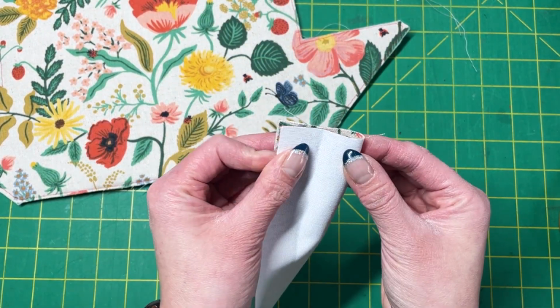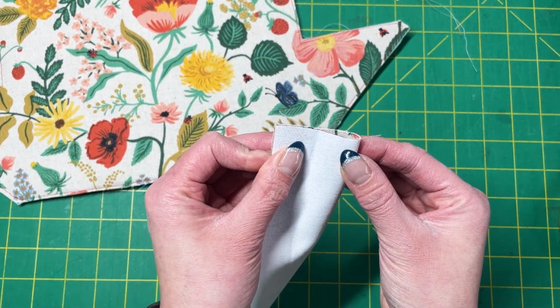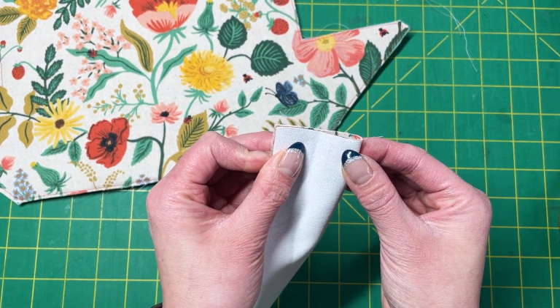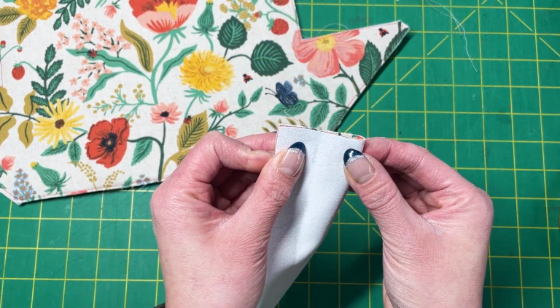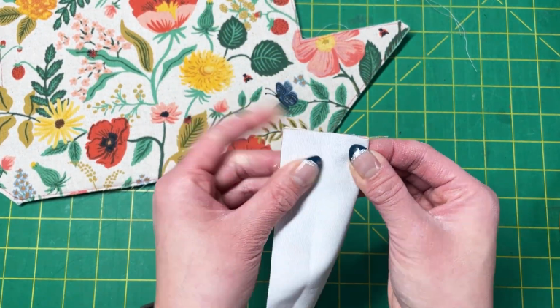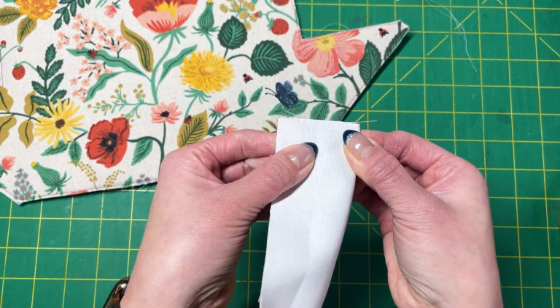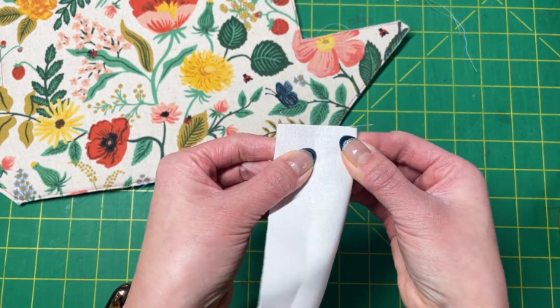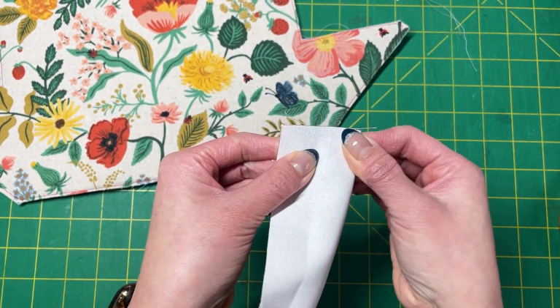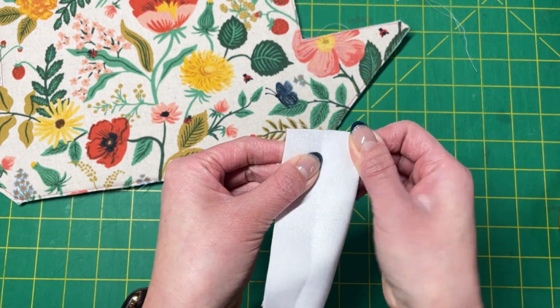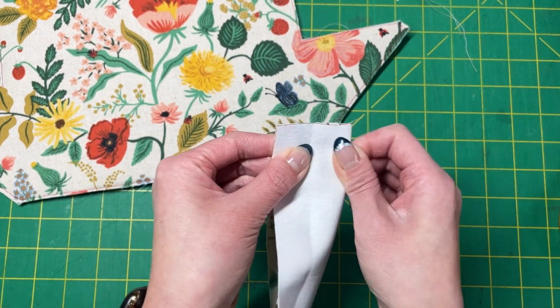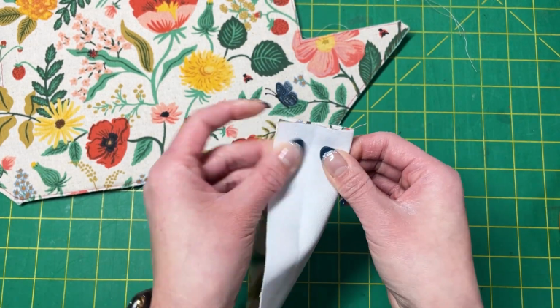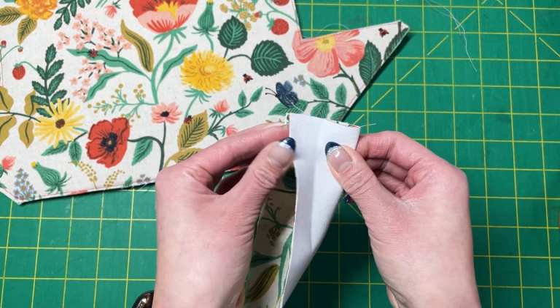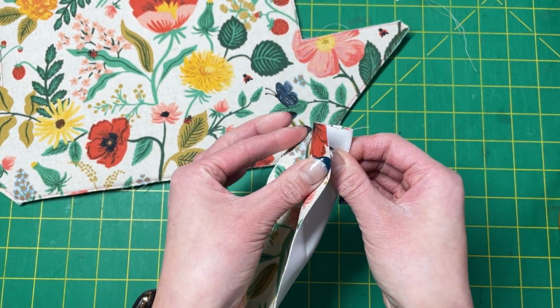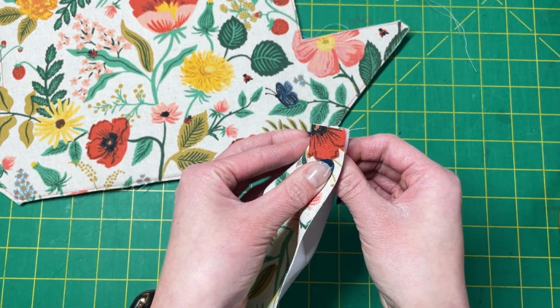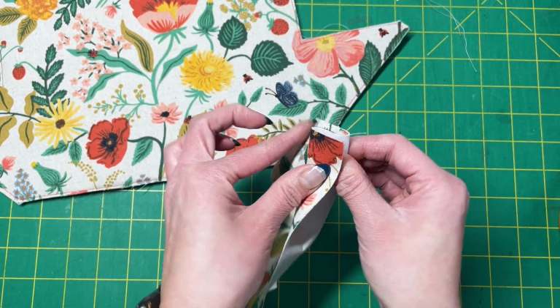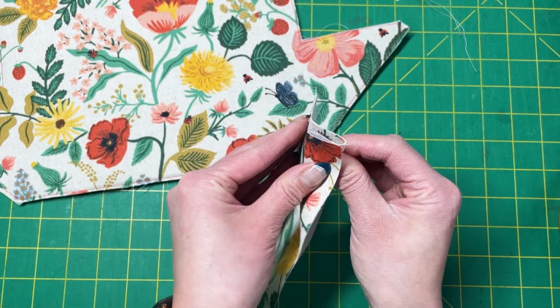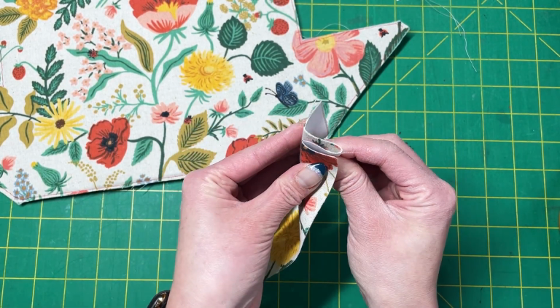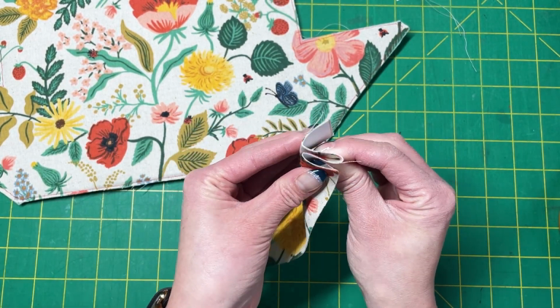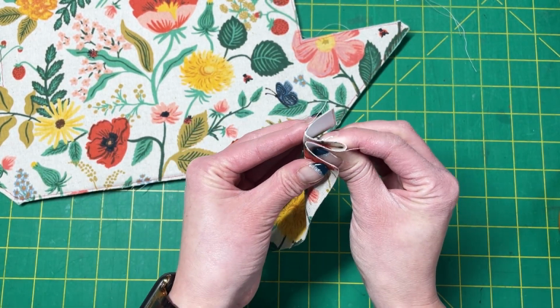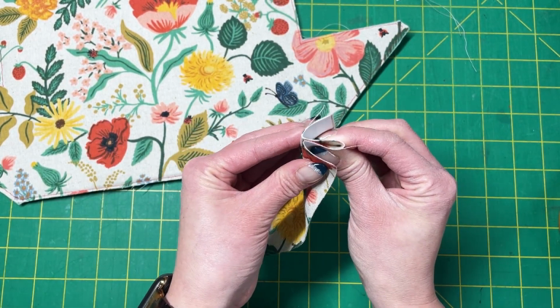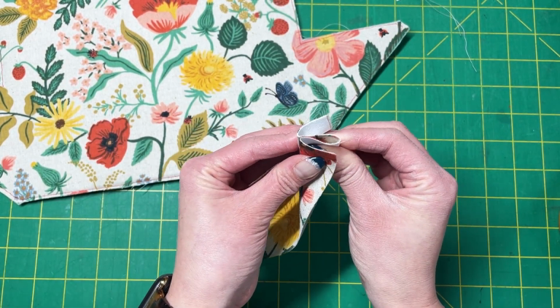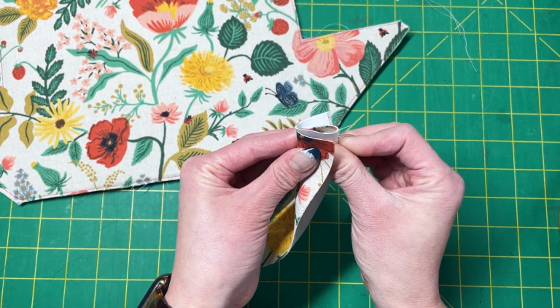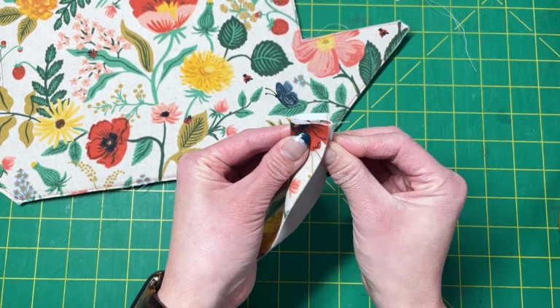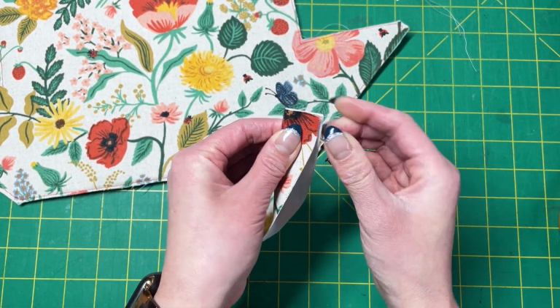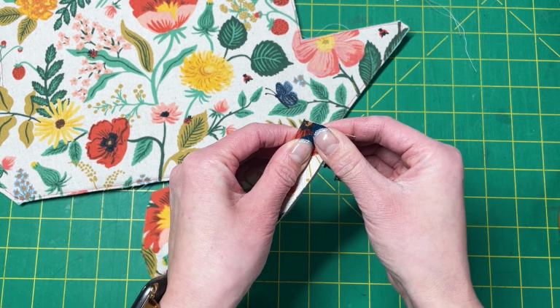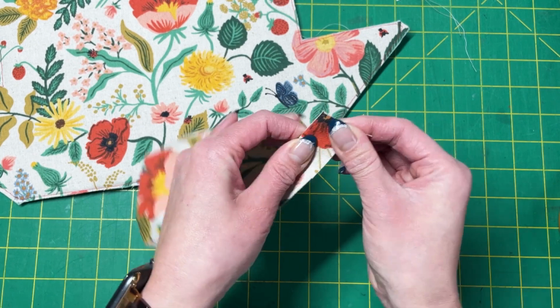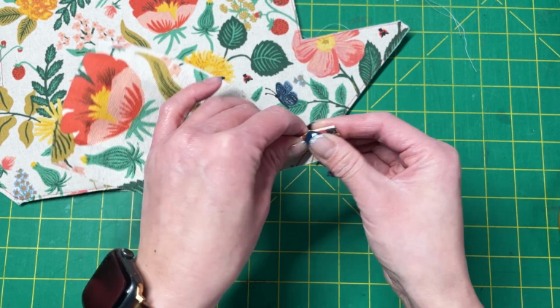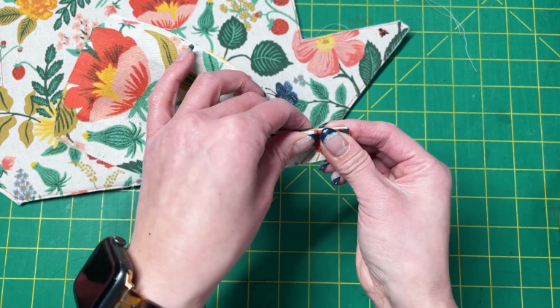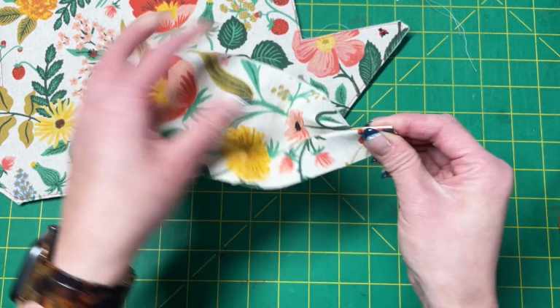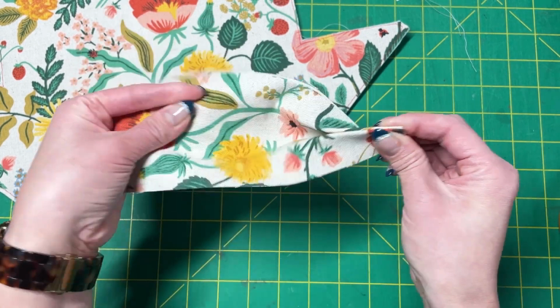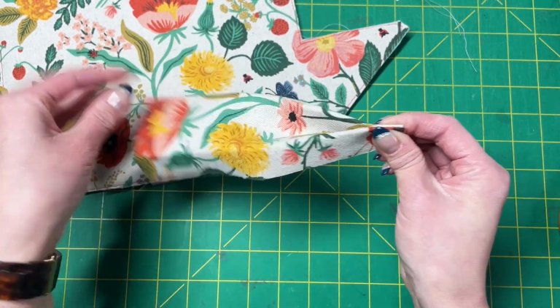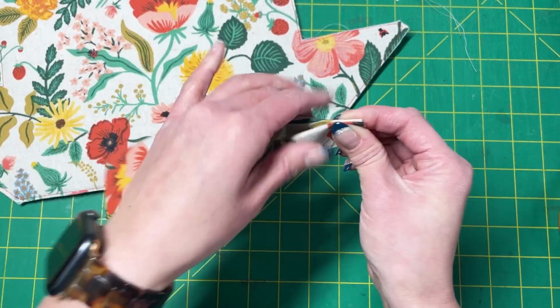Double fold it toward the center, finger press, but this time you will fold it back right sides together, and then back towards the center, wrong sides together.